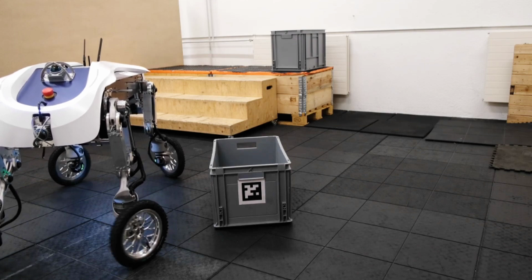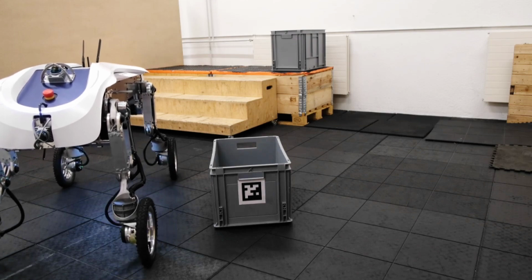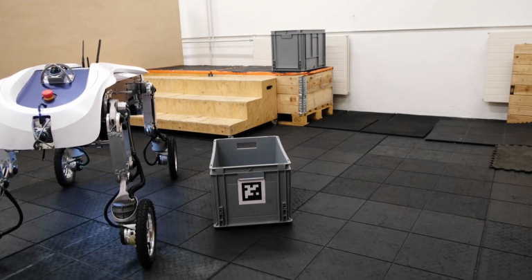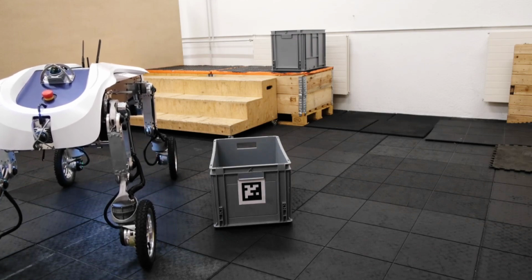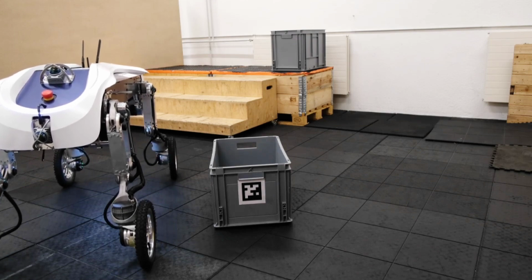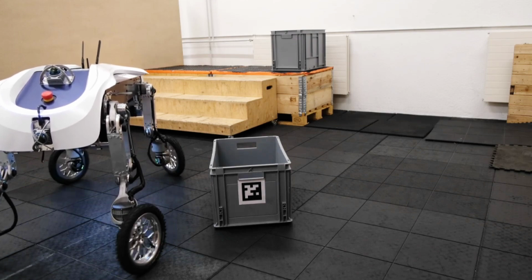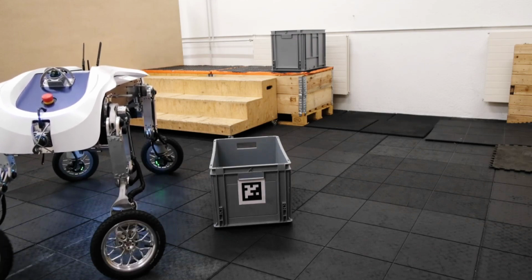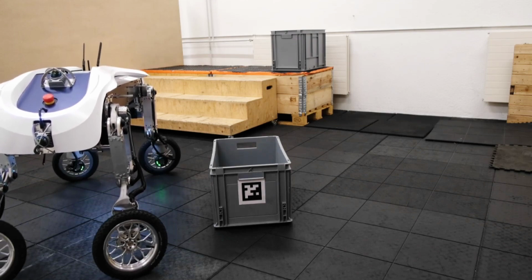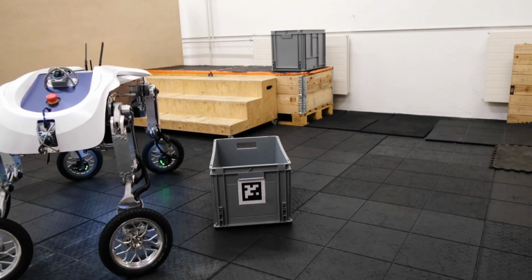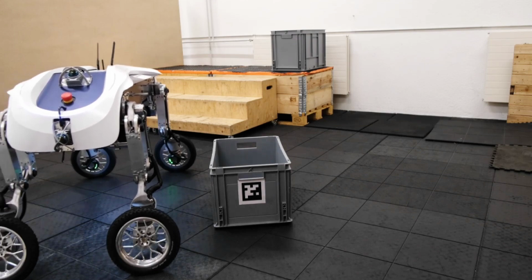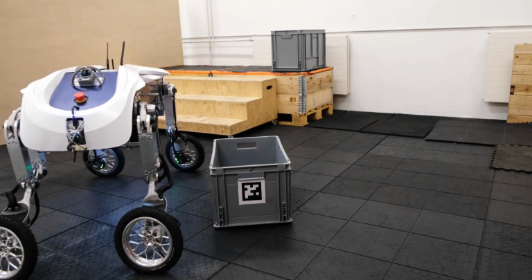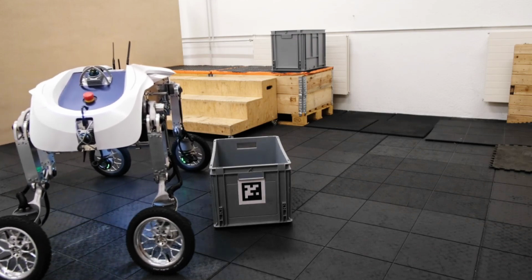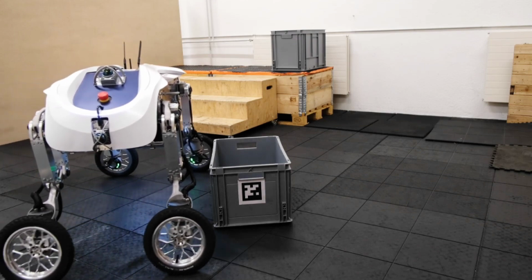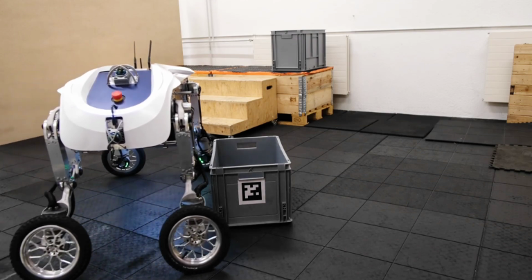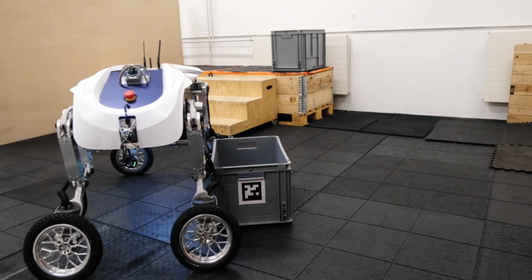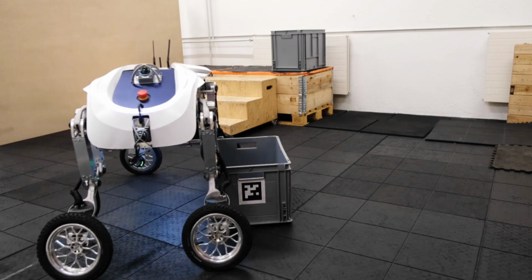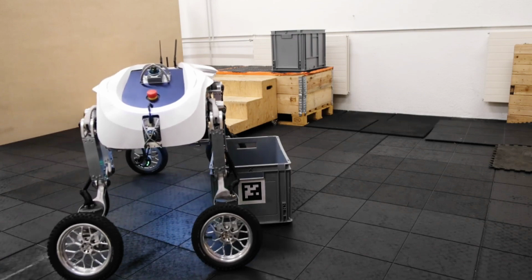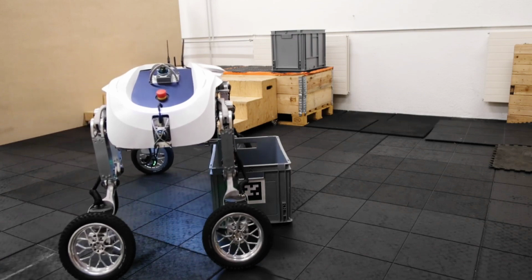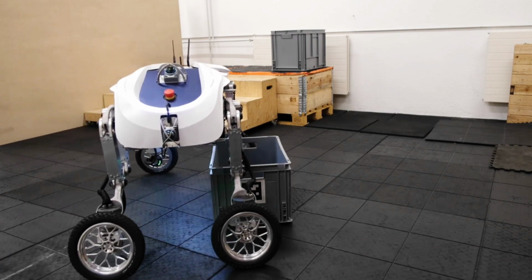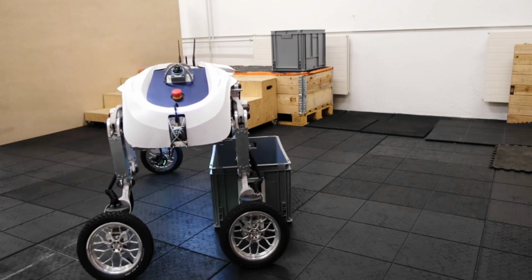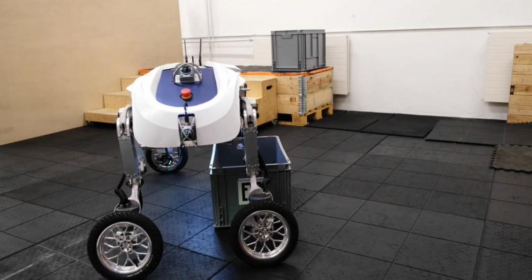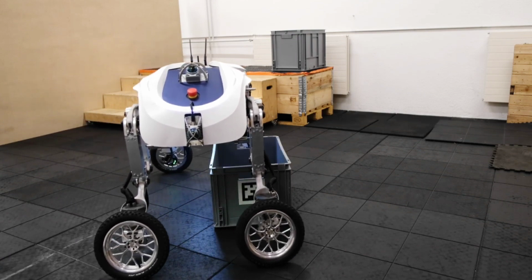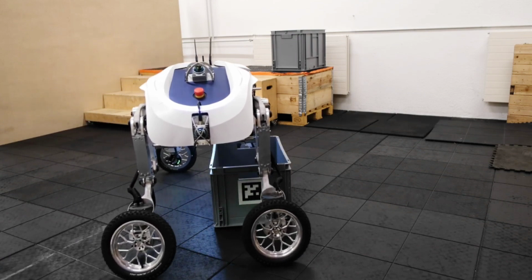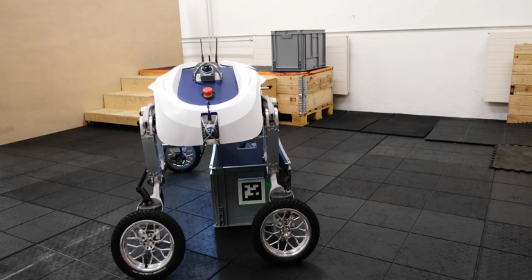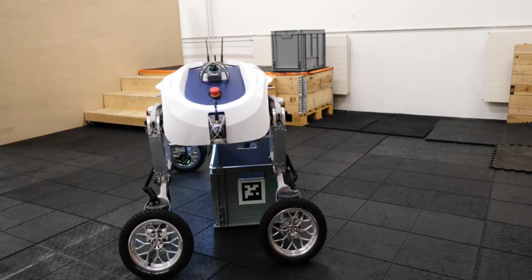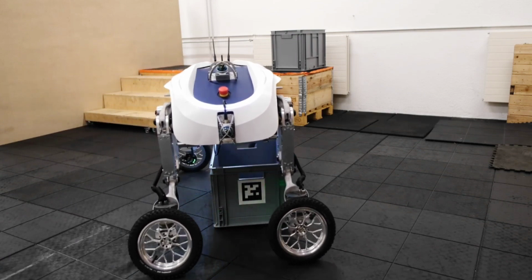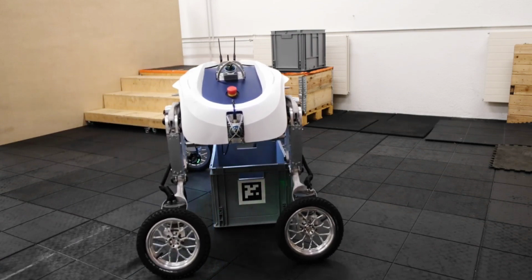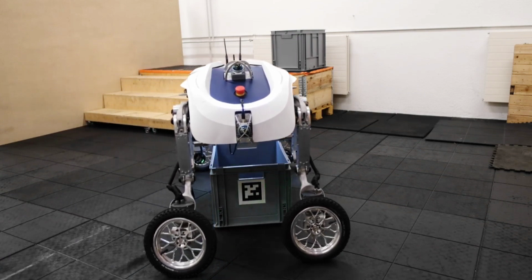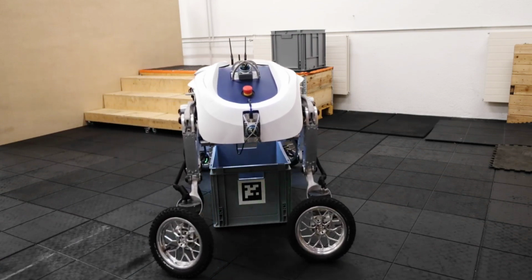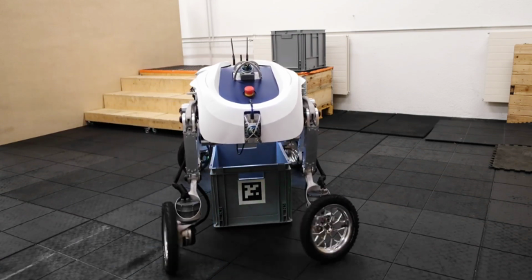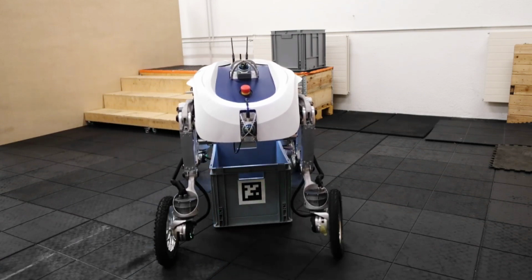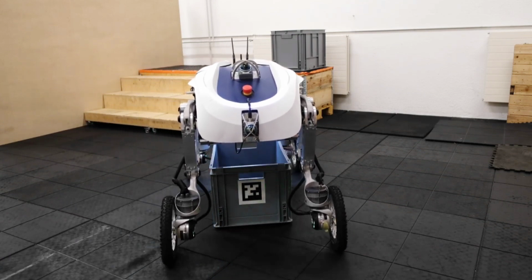Currently in functional prototype form, LEVA is being developed by a team of engineers and designers from Switzerland's ETH Zurich University, Zurich University of Applied Sciences, and Zurich University of the Arts.